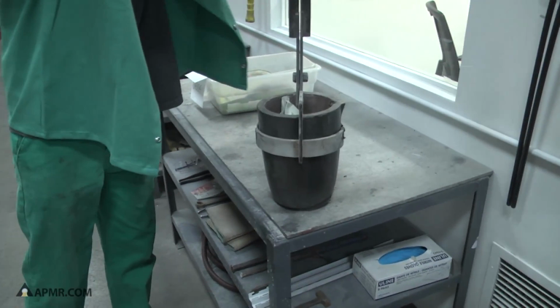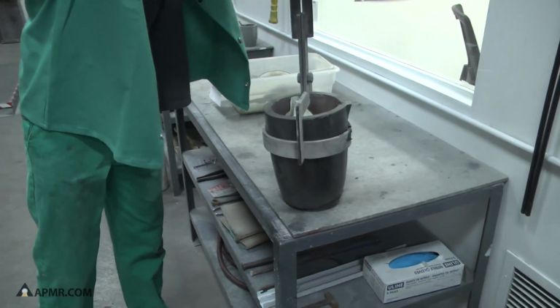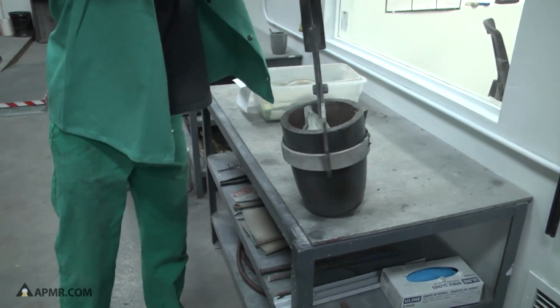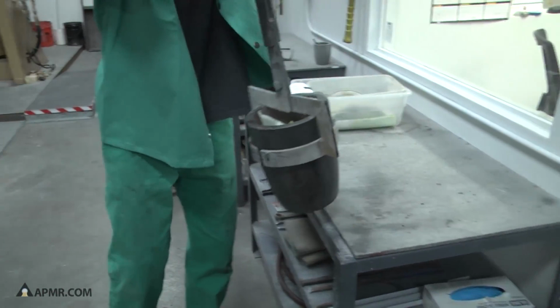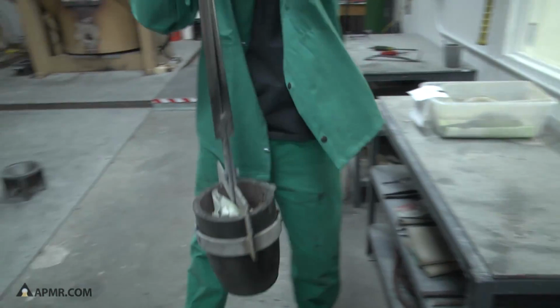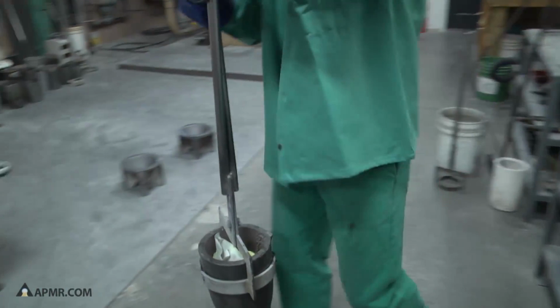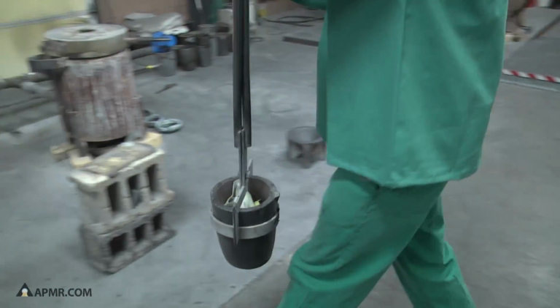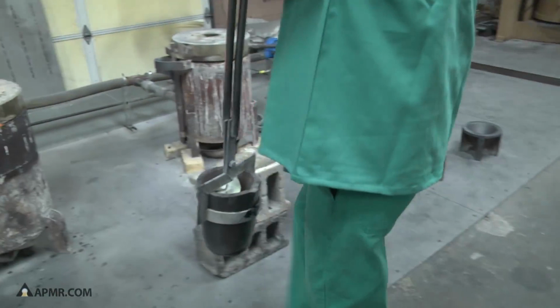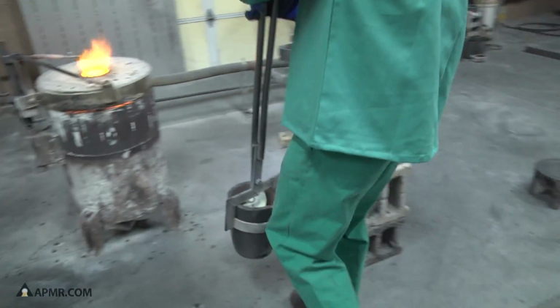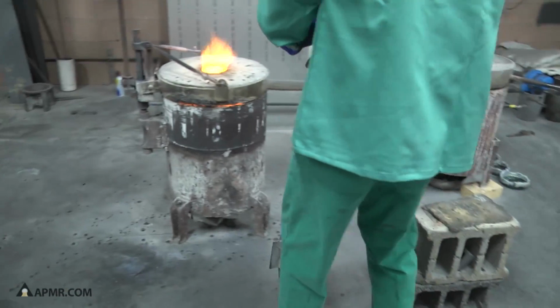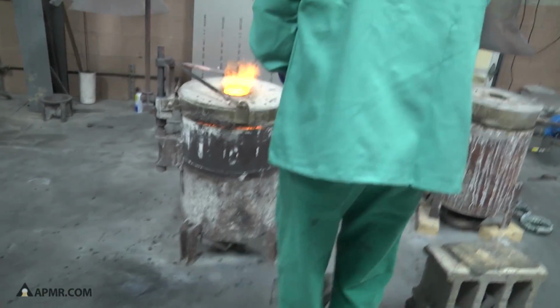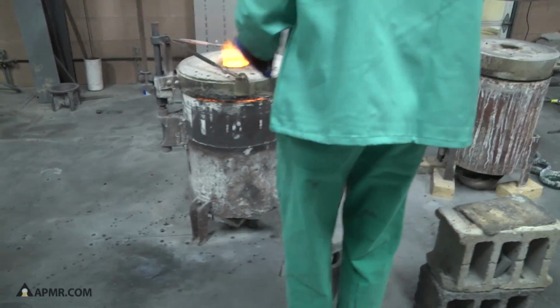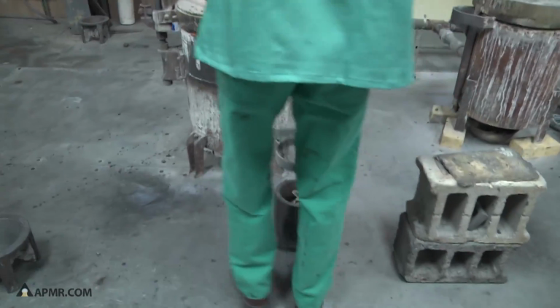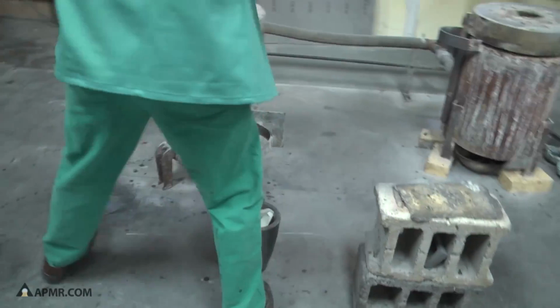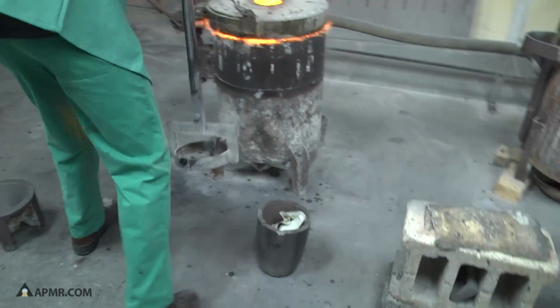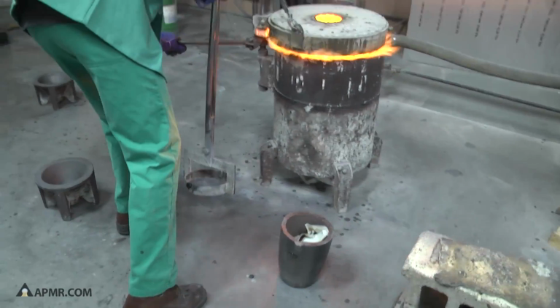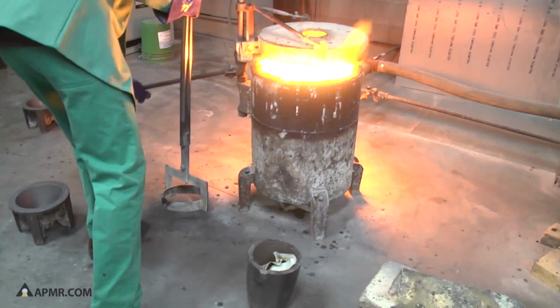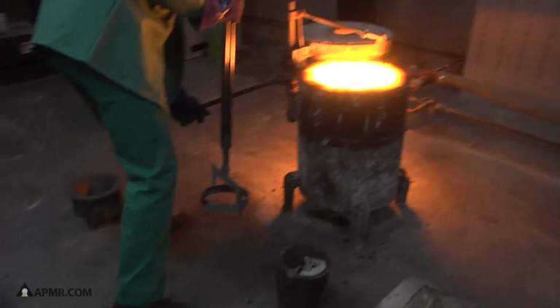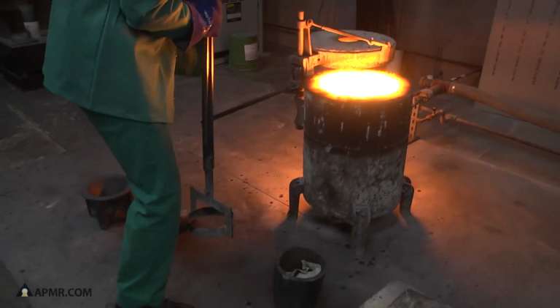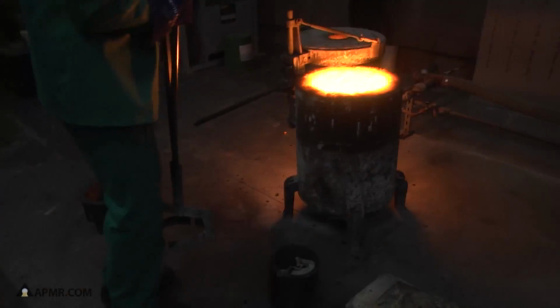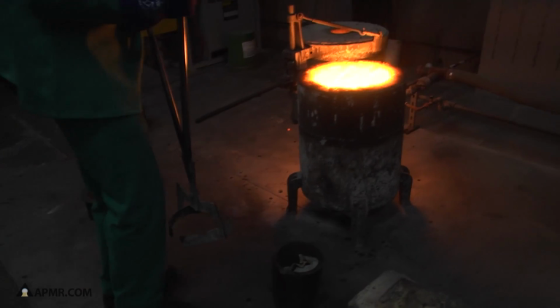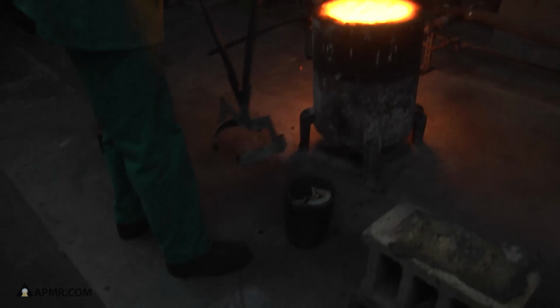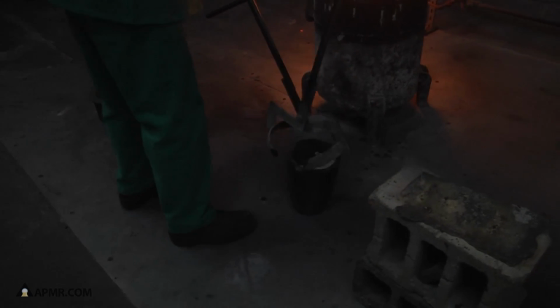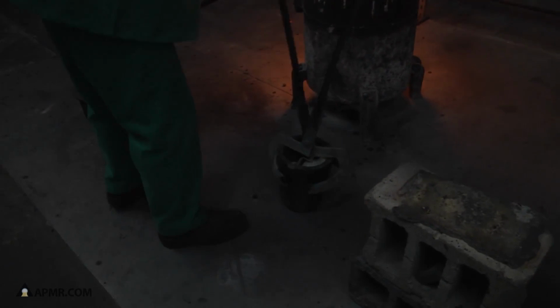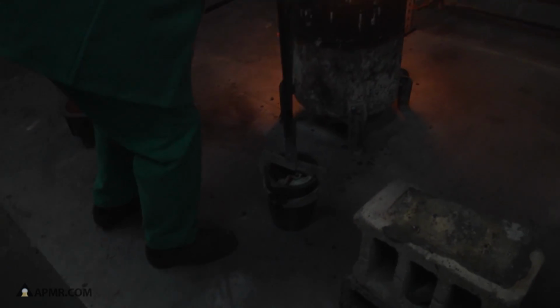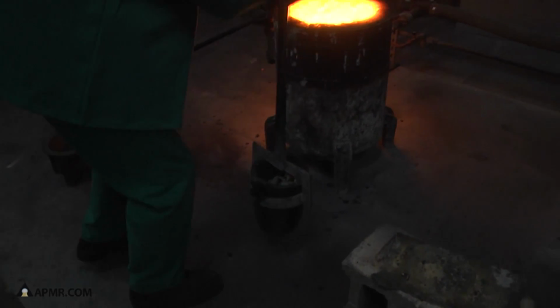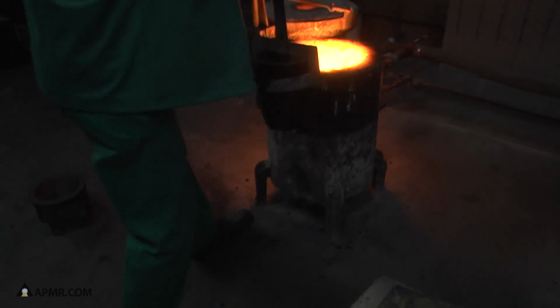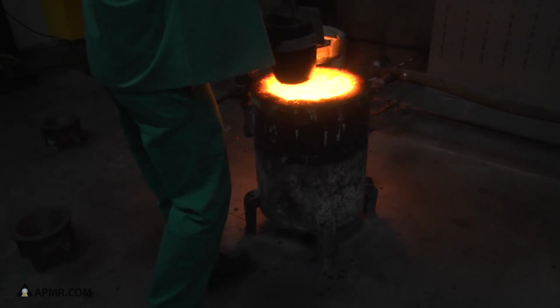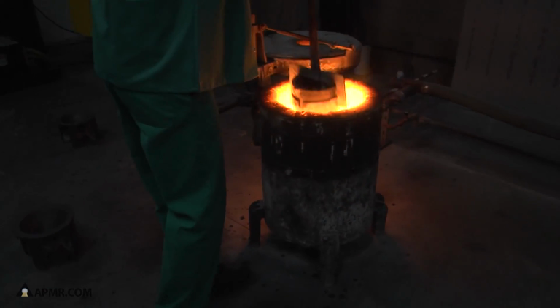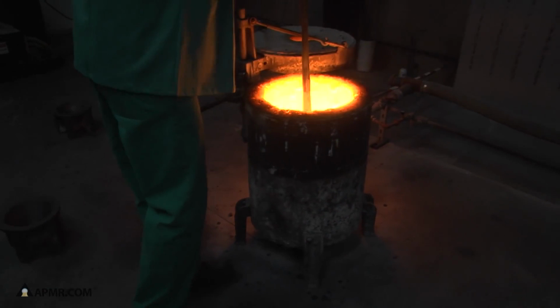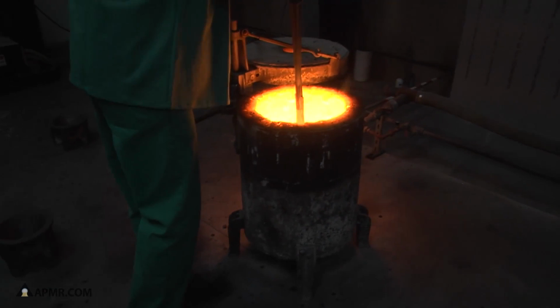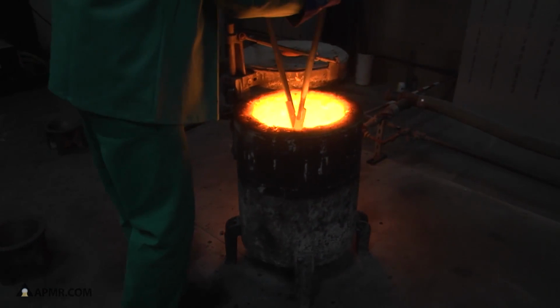This is a gas-fired furnace — gas and forced air — and this furnace is burning at about 2,000 degrees, between 1,800 and 2,000 degrees Fahrenheit.